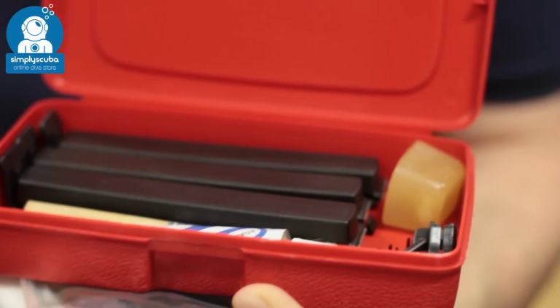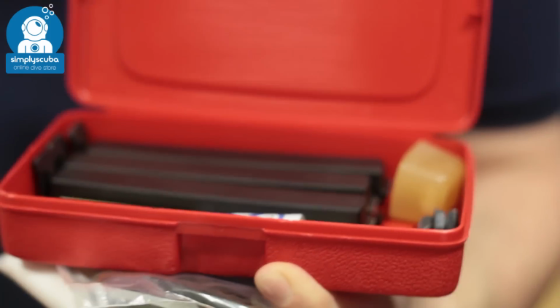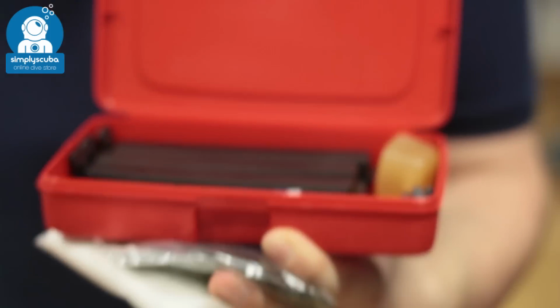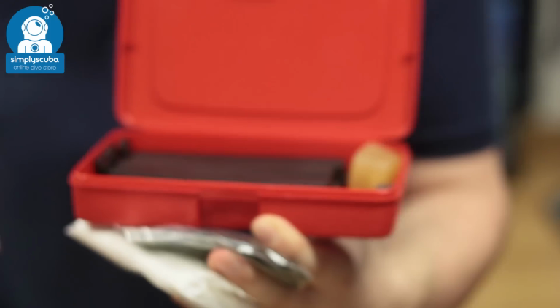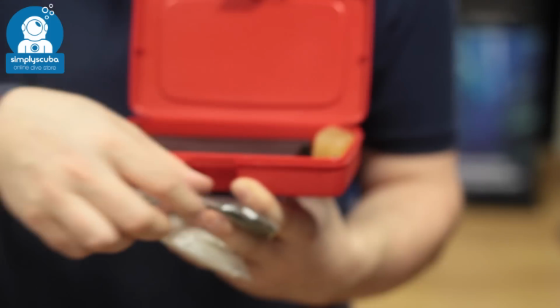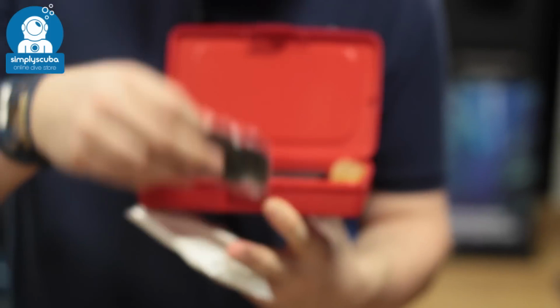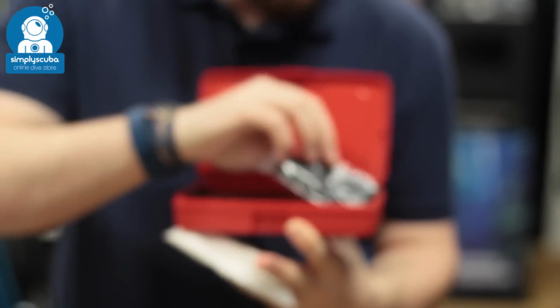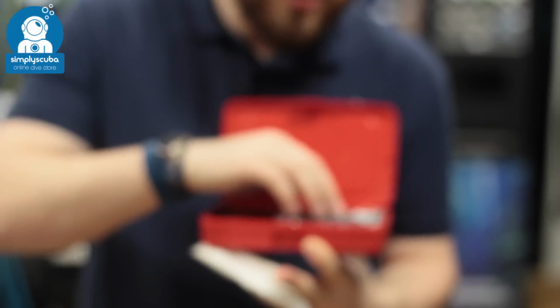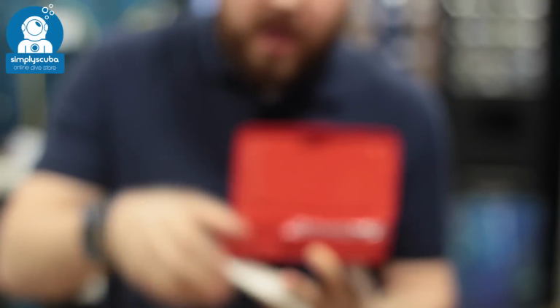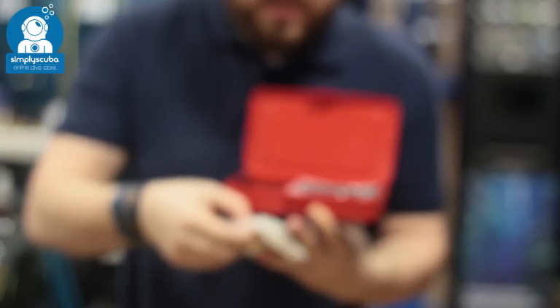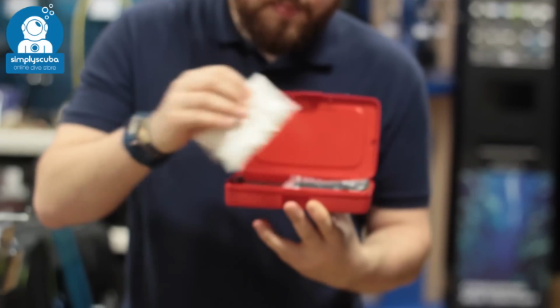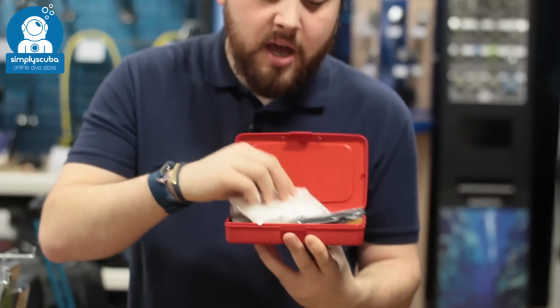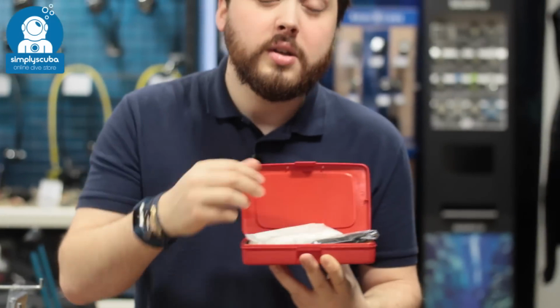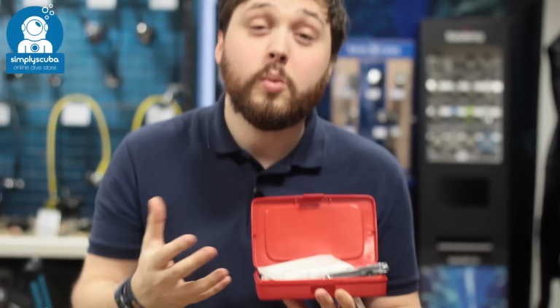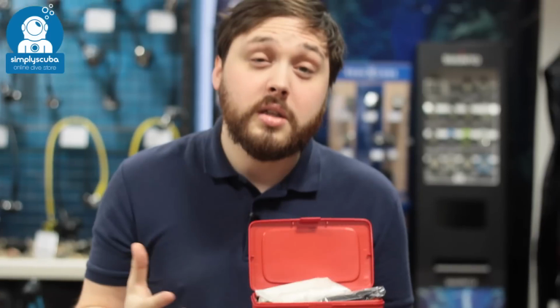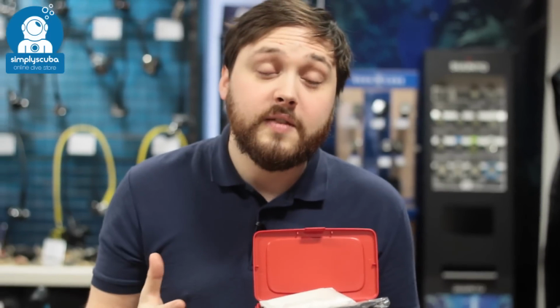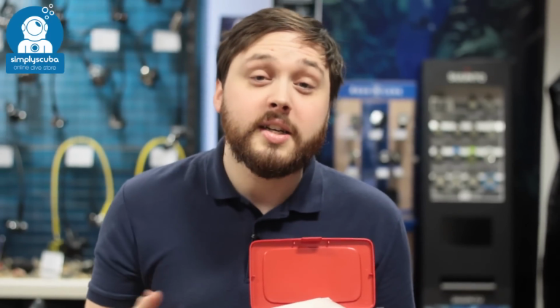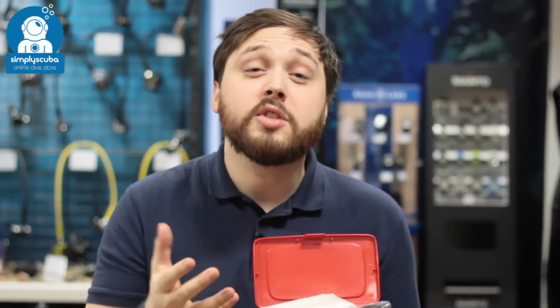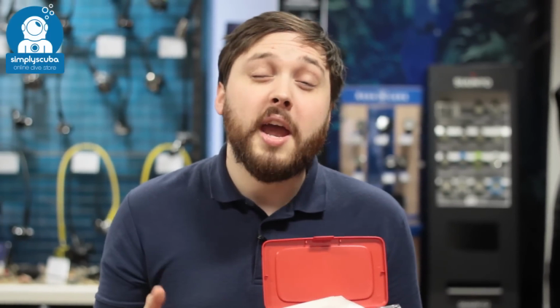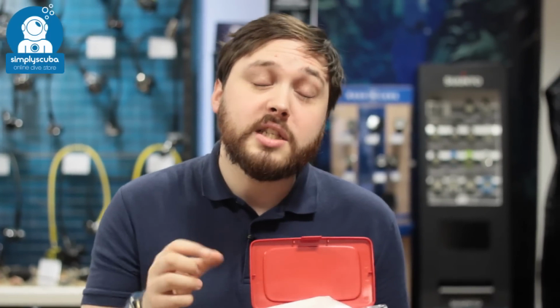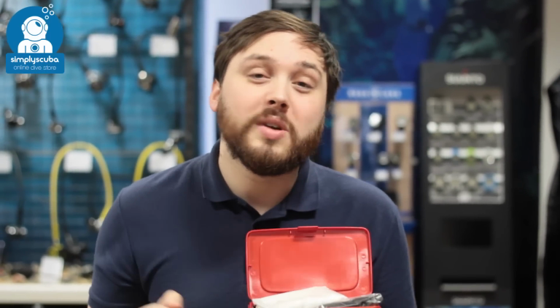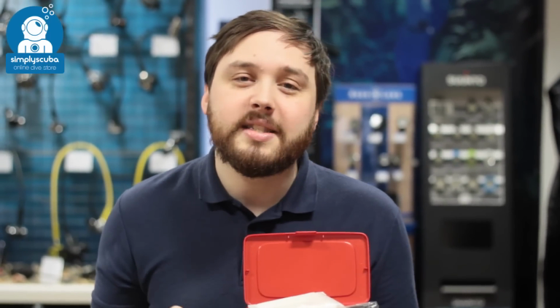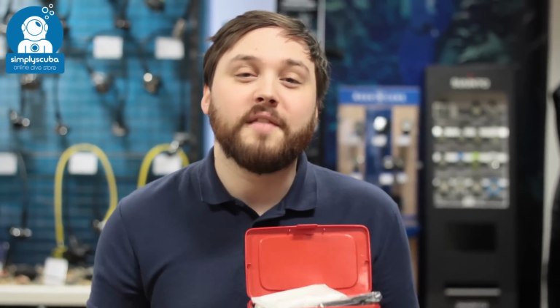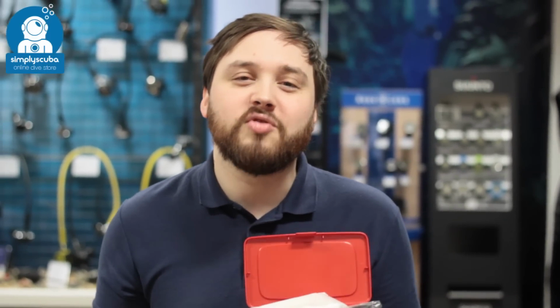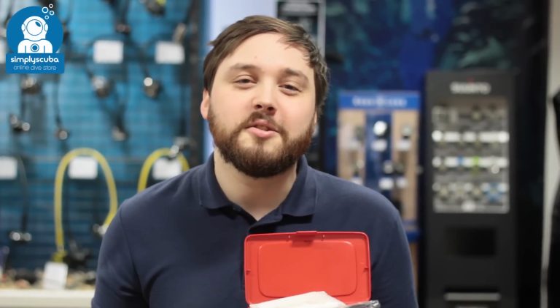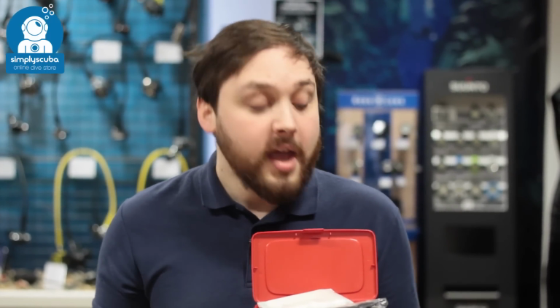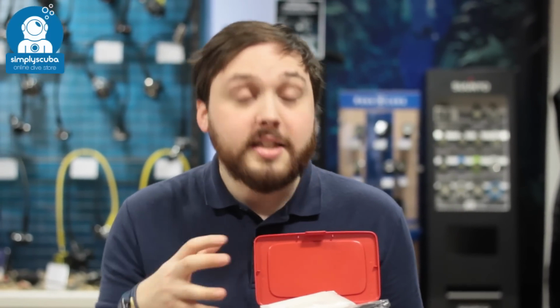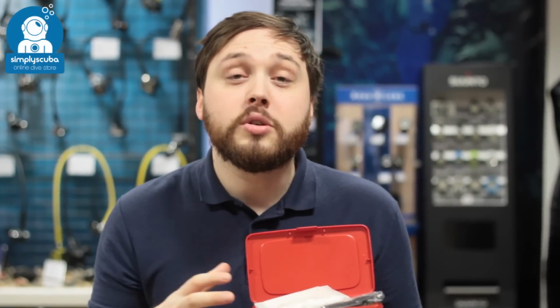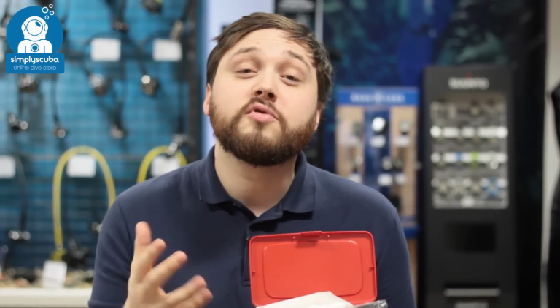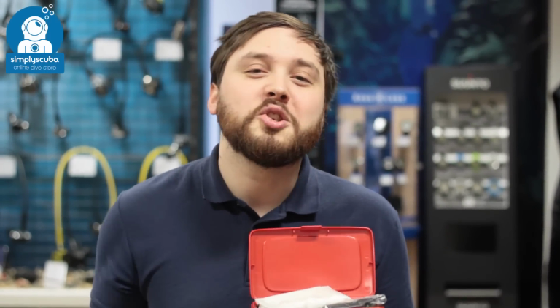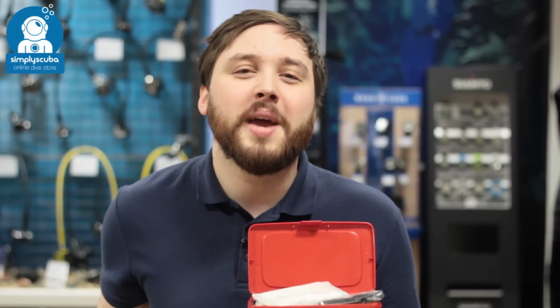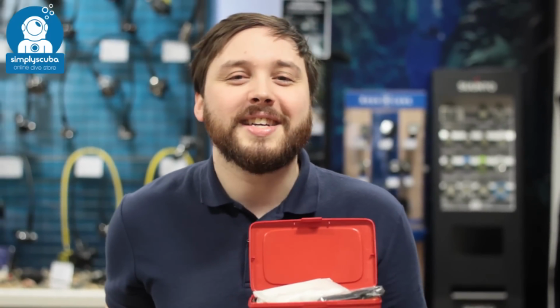So everything that you need — just keep it with you in your kit bag. You can take it with you to the dive site just to repair any small leaks that you have in your dry suit. And that's the waterproof dry suit repair kit.